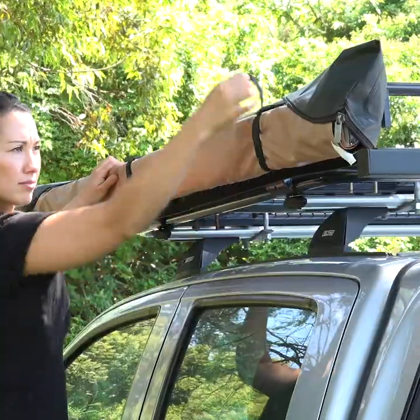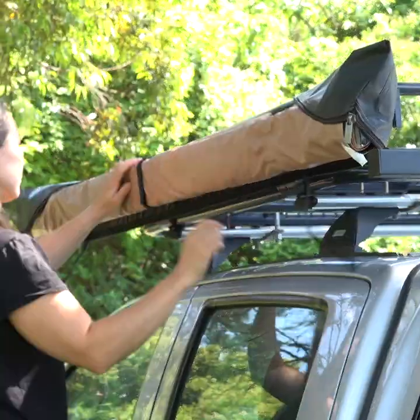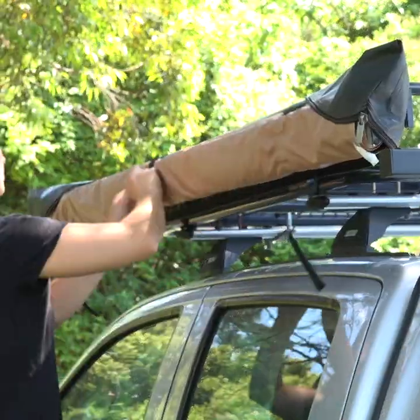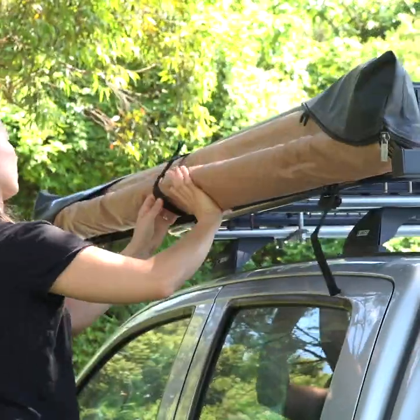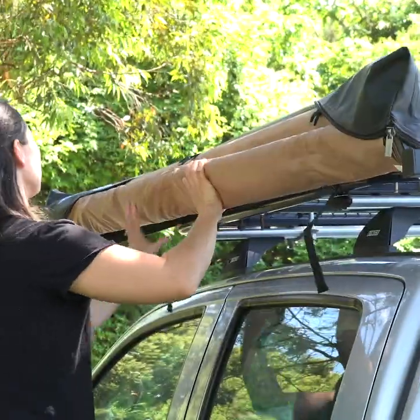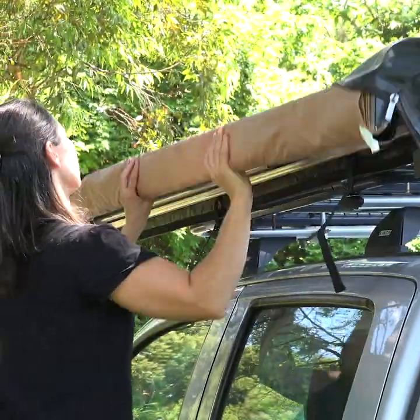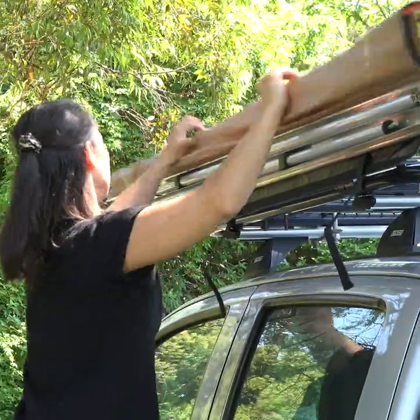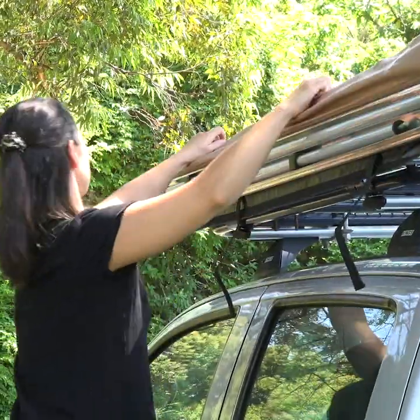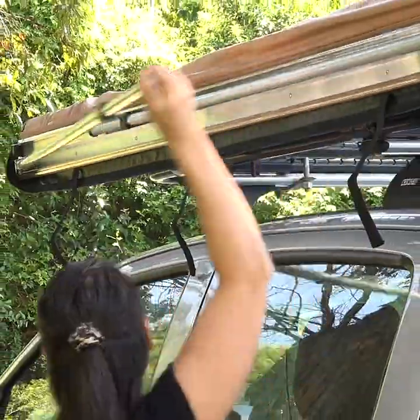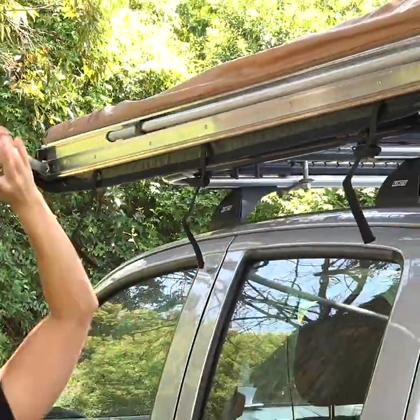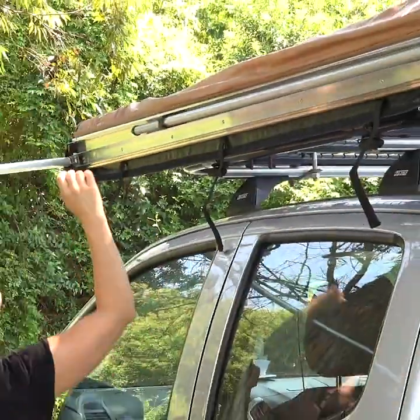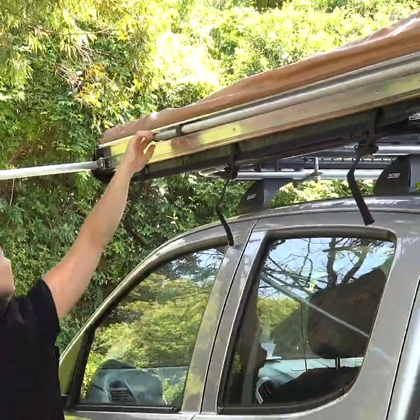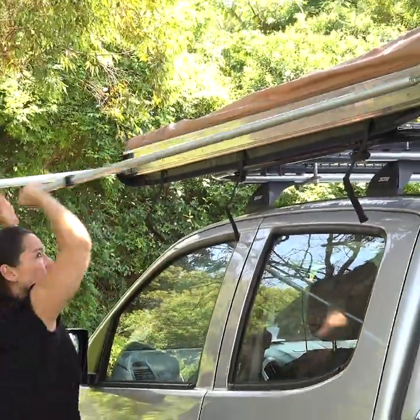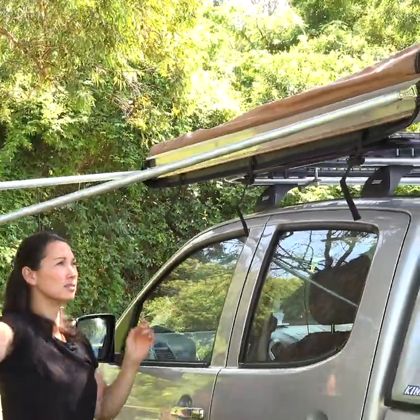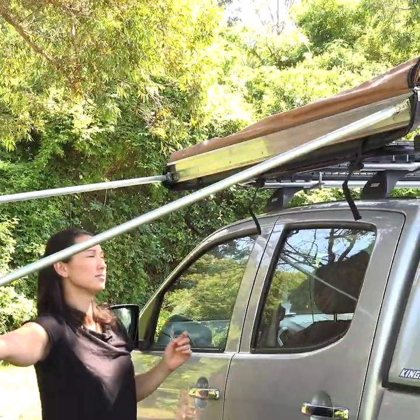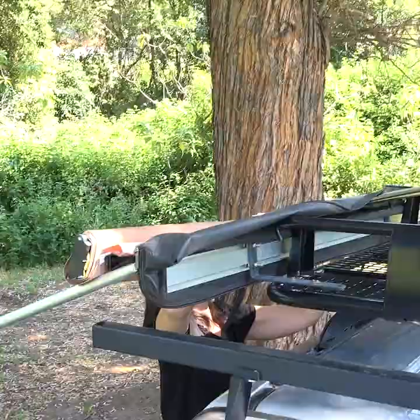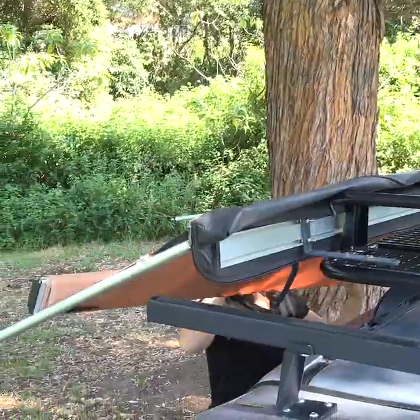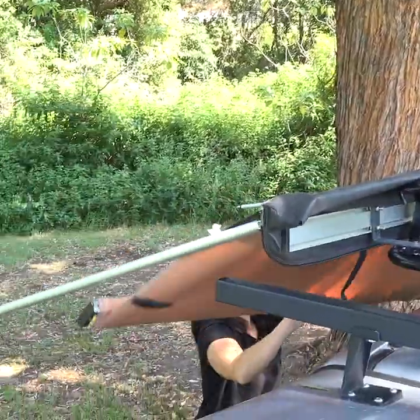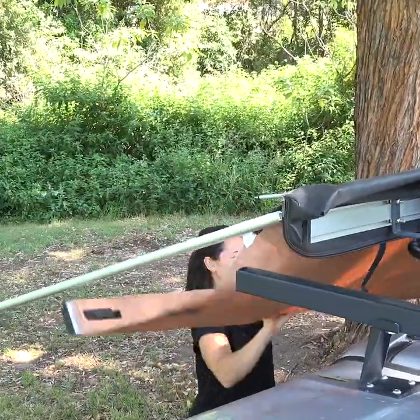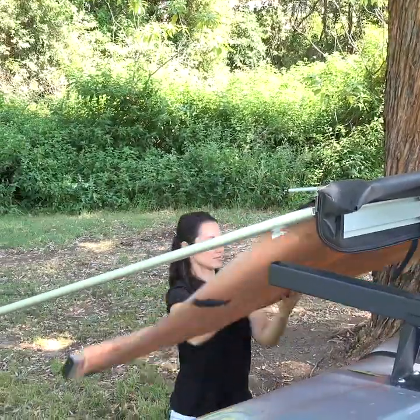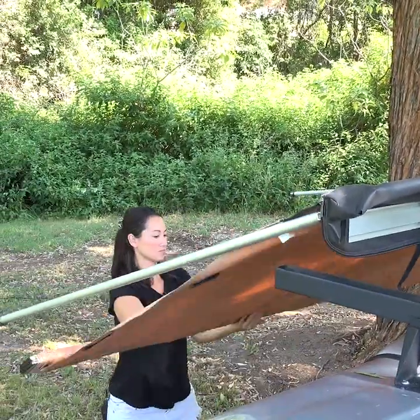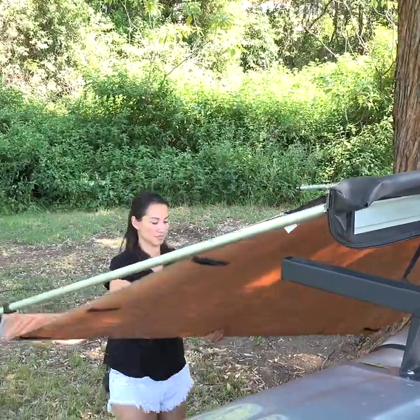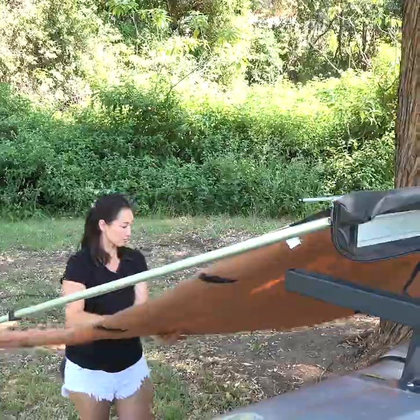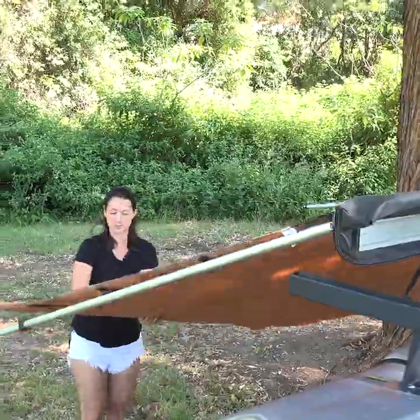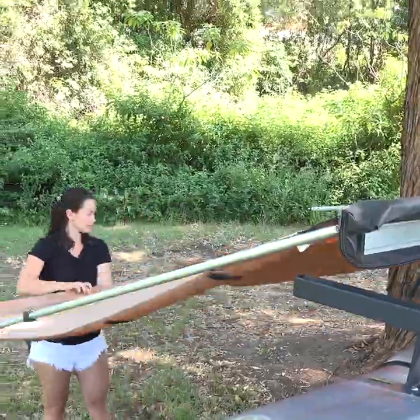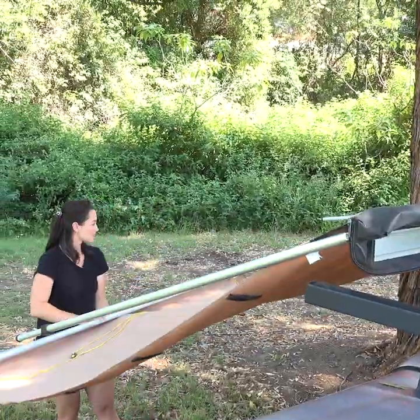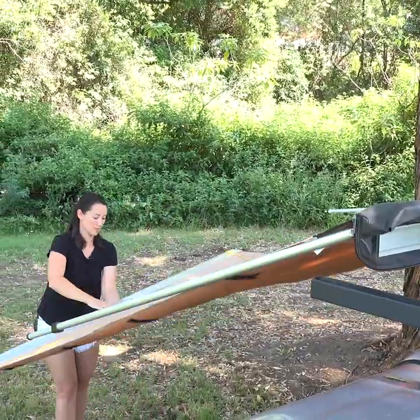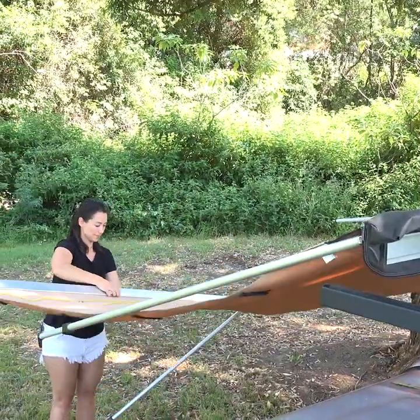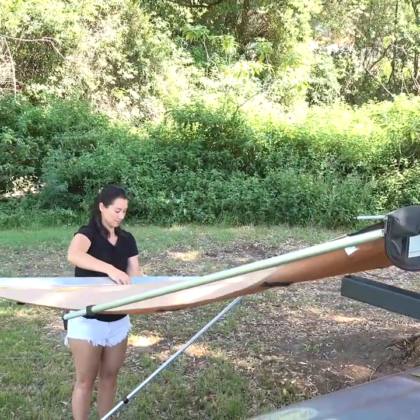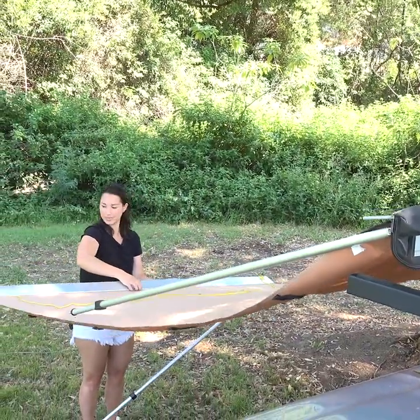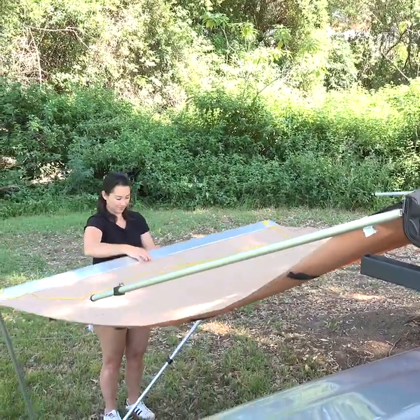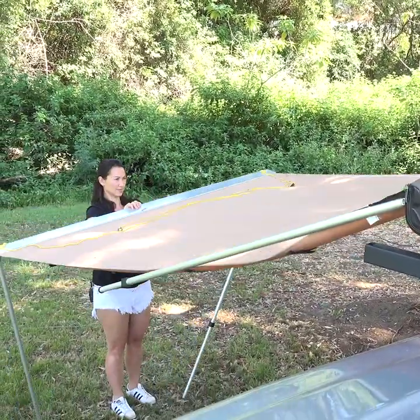Unstrap the velcro ties, then flip the awning on top of the vehicle so you can swing the arms out and roll the awning out. Once you've done that, pop the legs down and angle them back towards your four-wheel drive.